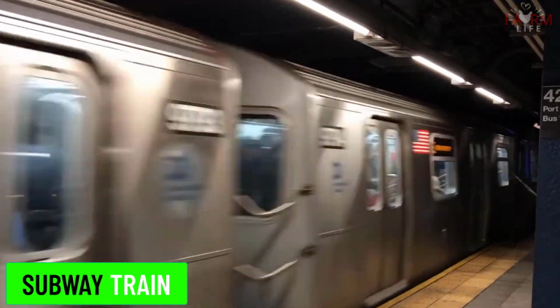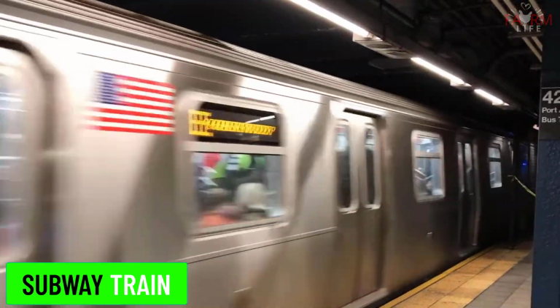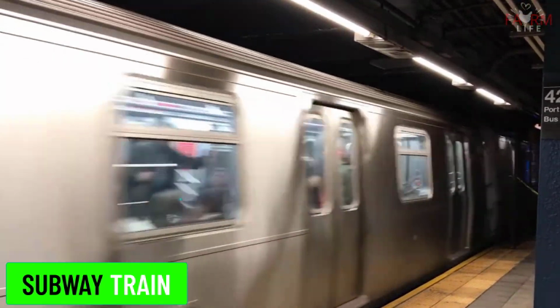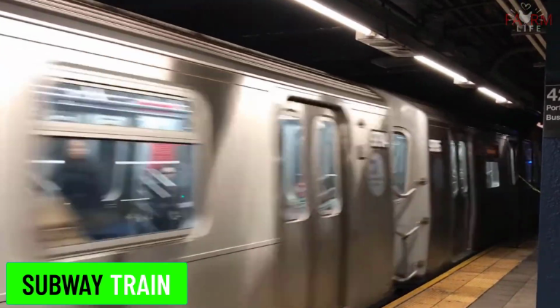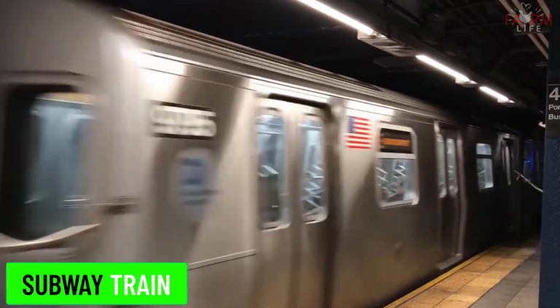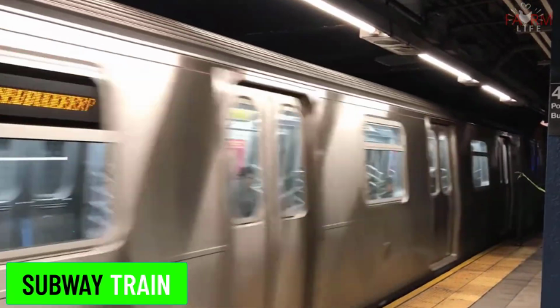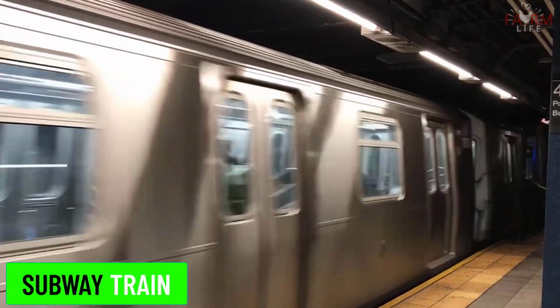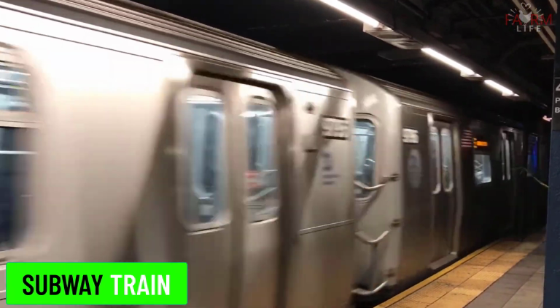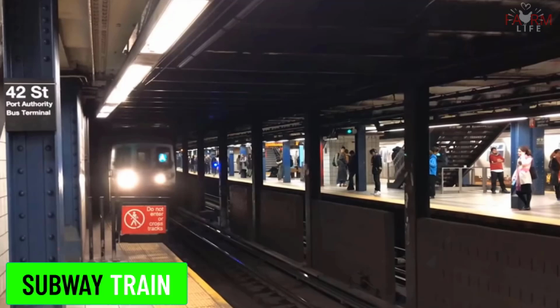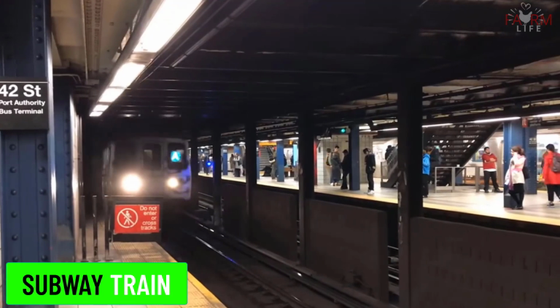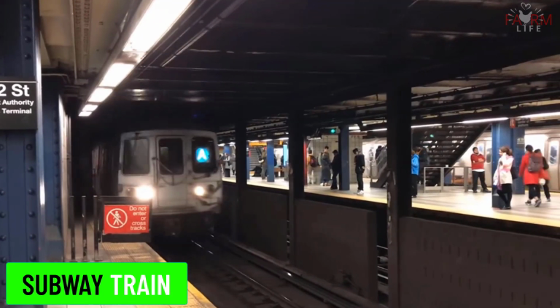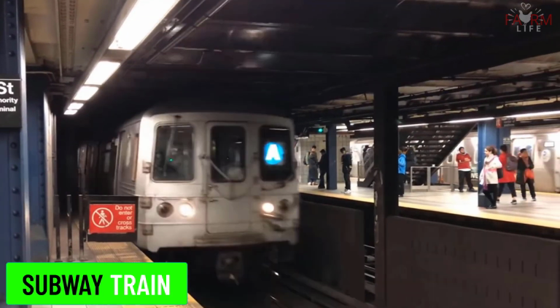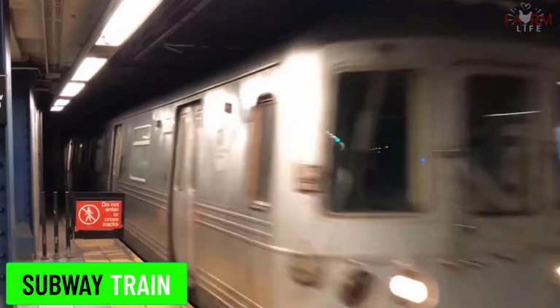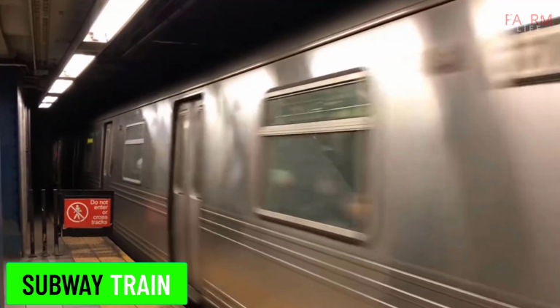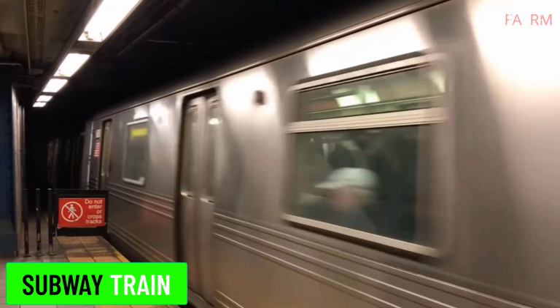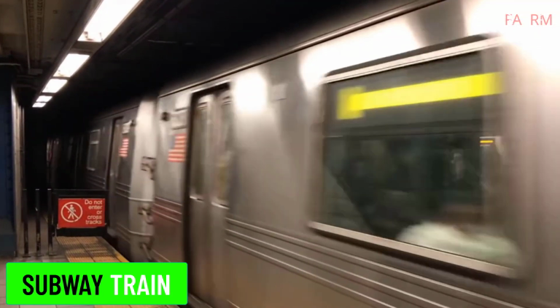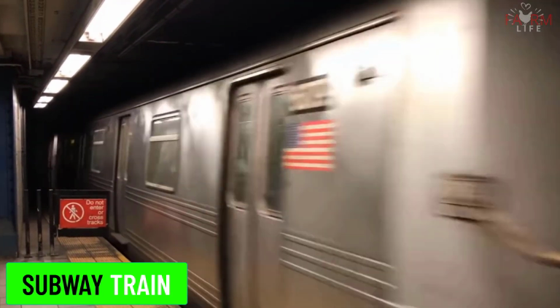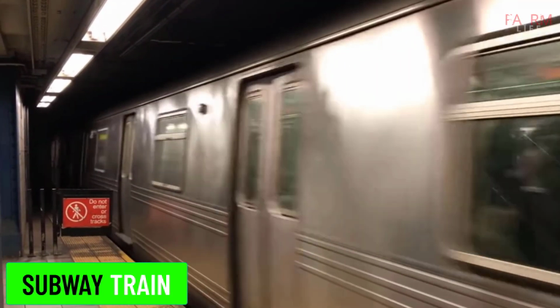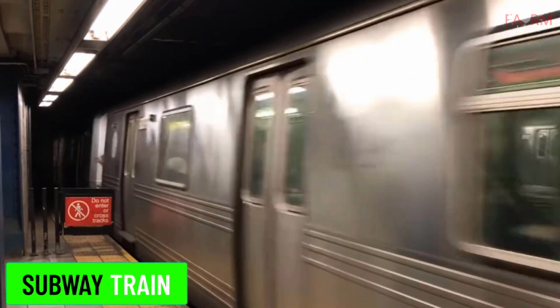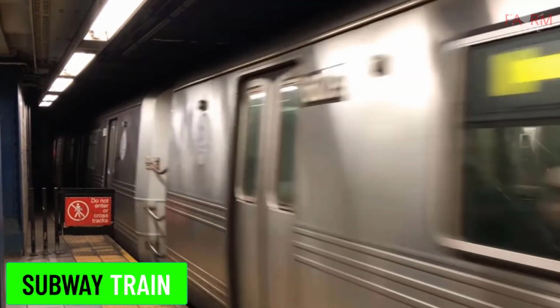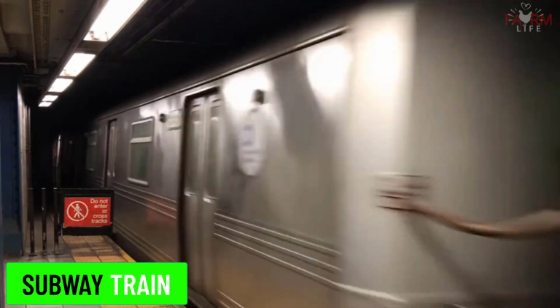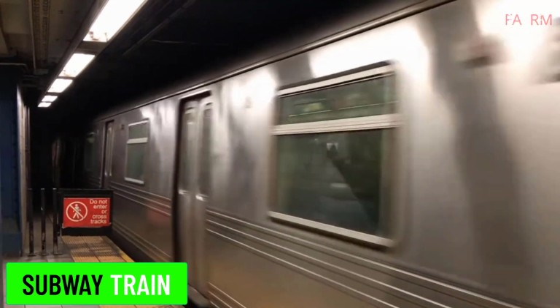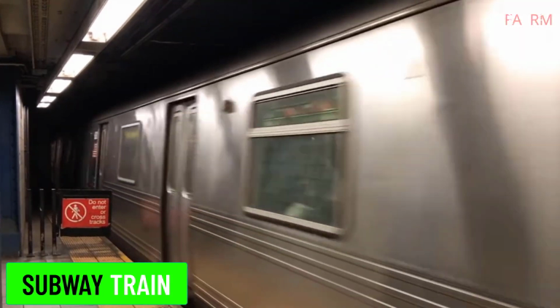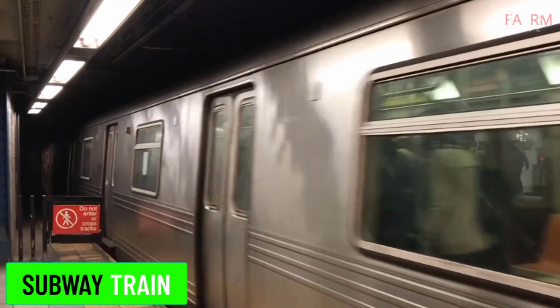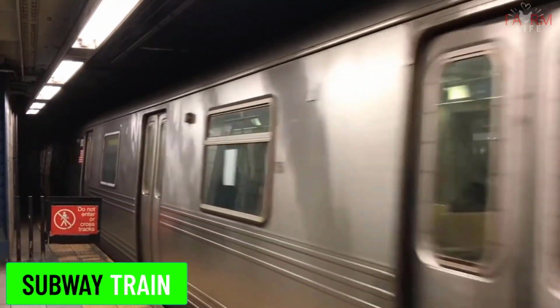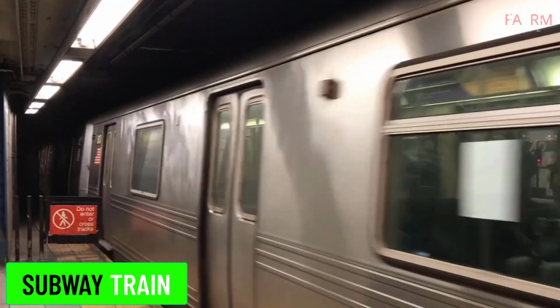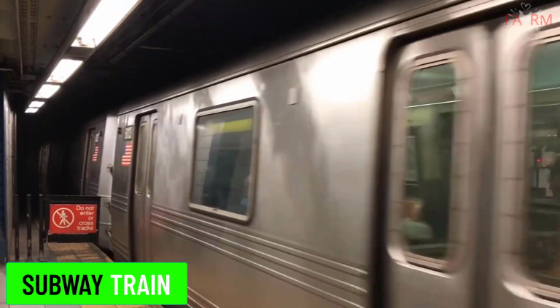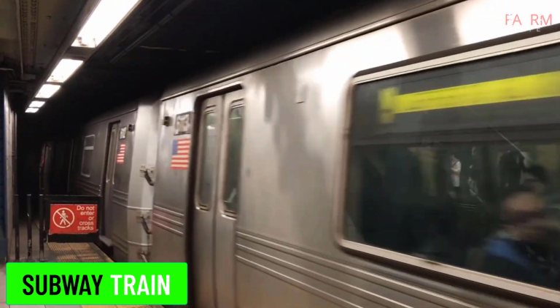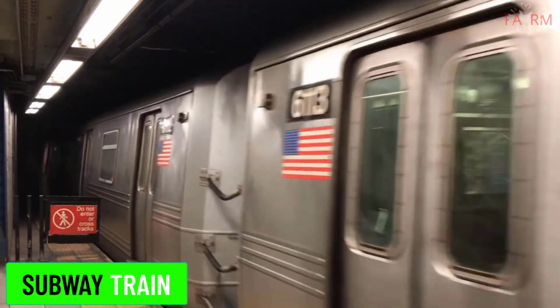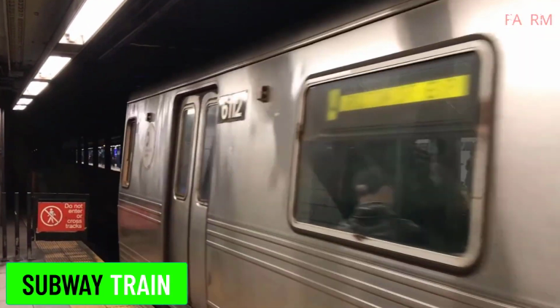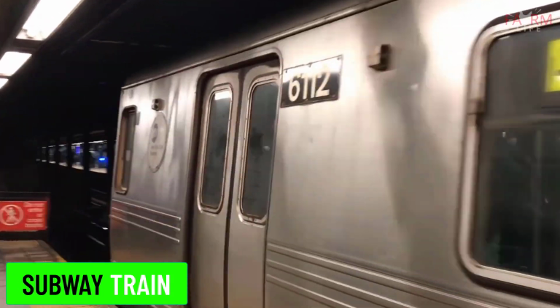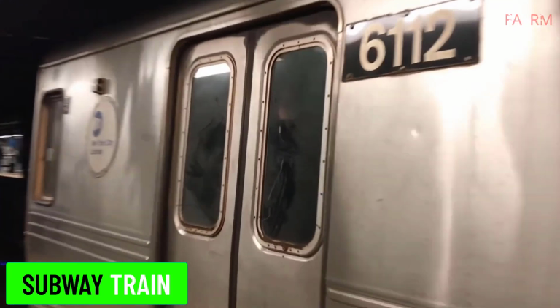Subway train. Subway trains operate in urban underground rail systems, providing rapid transit within cities. Examples include the New York City Subway and the London Underground.